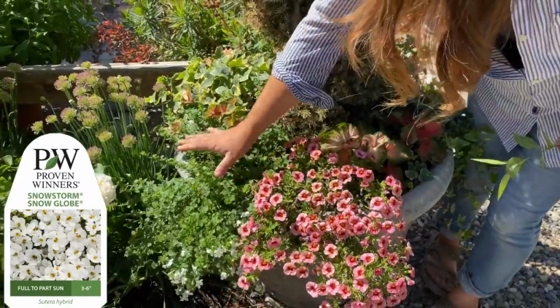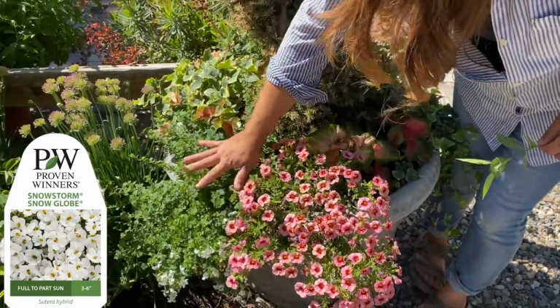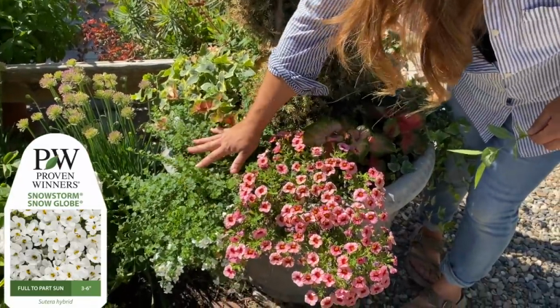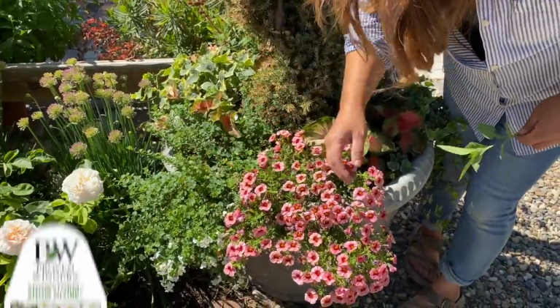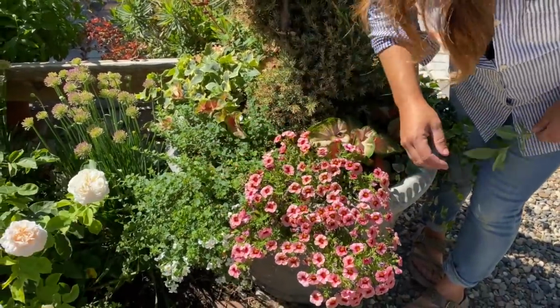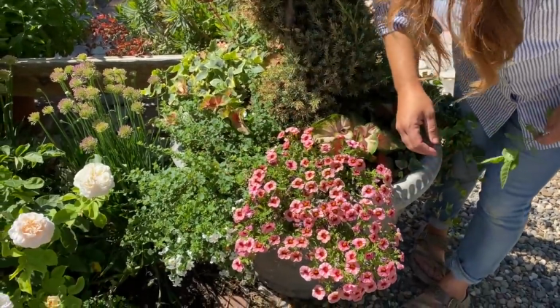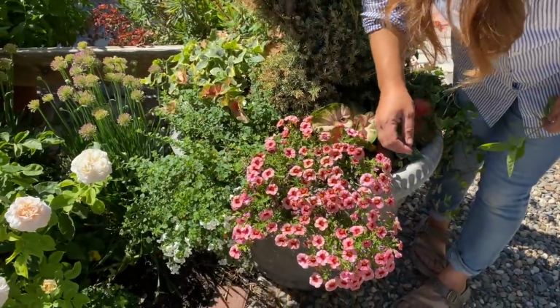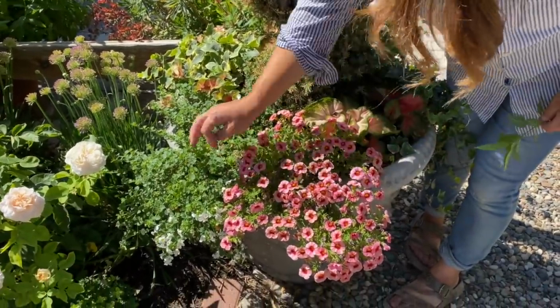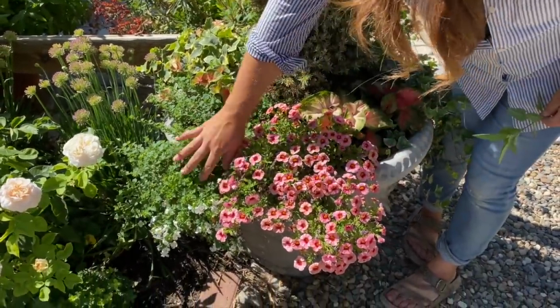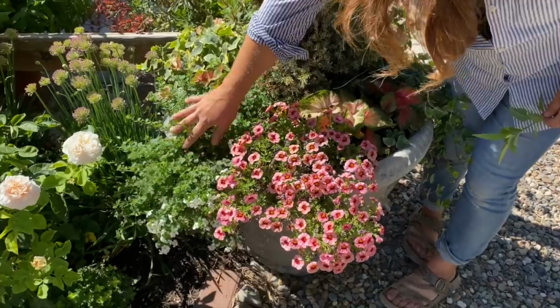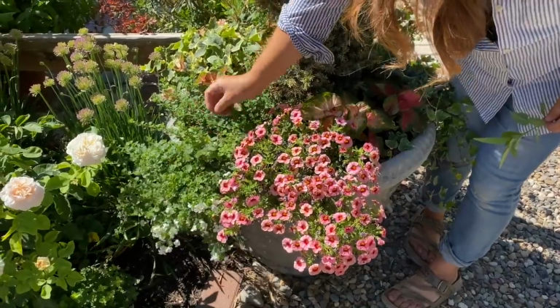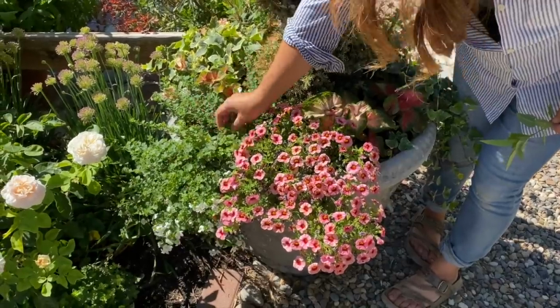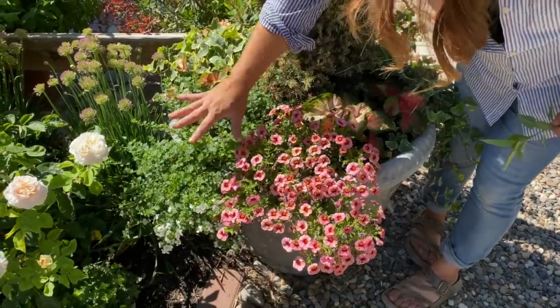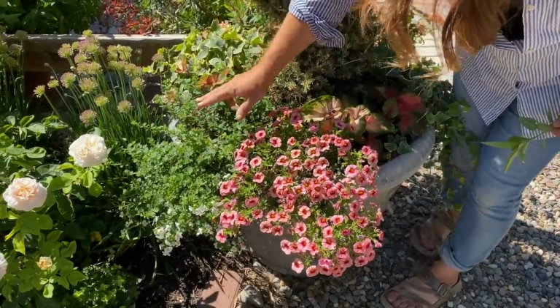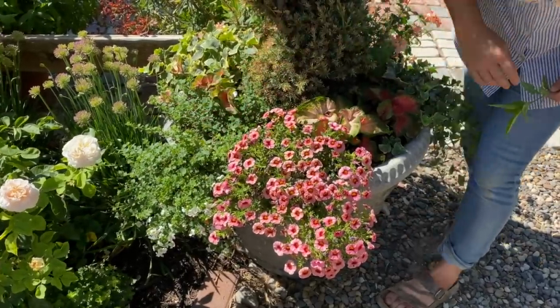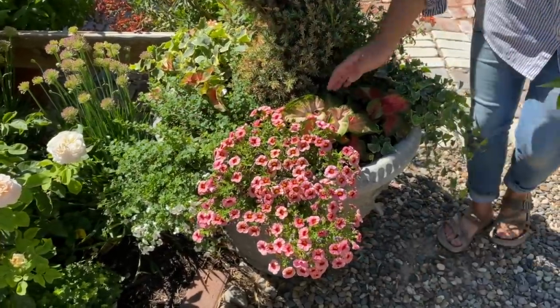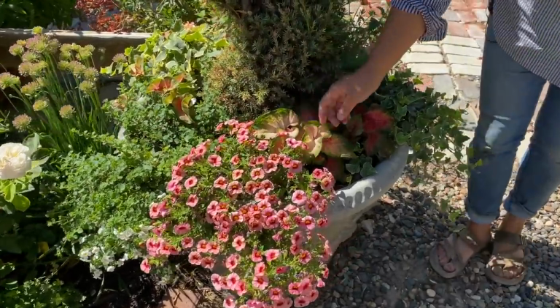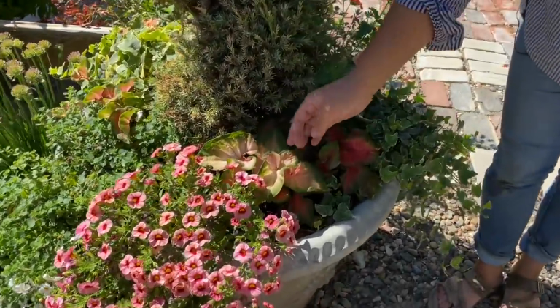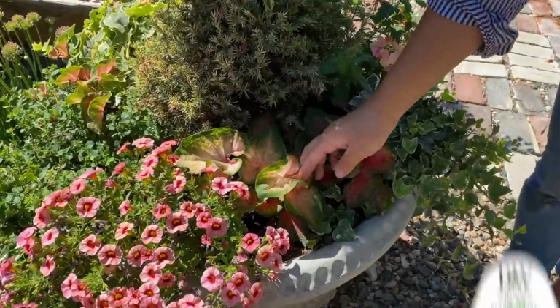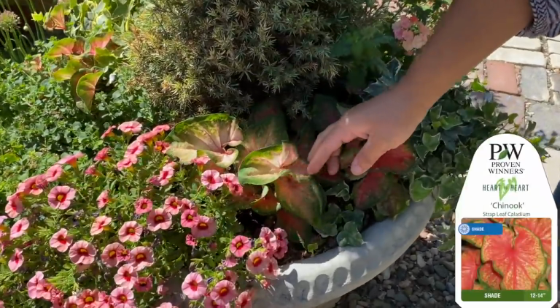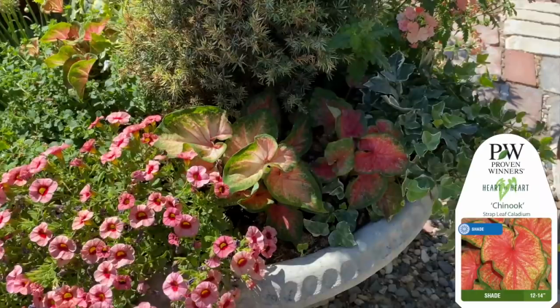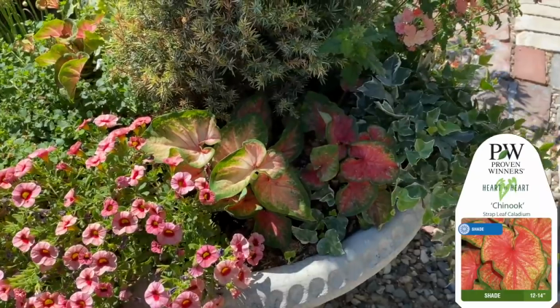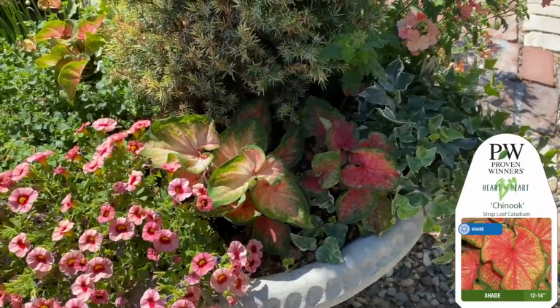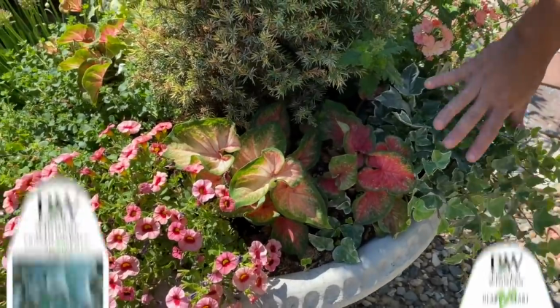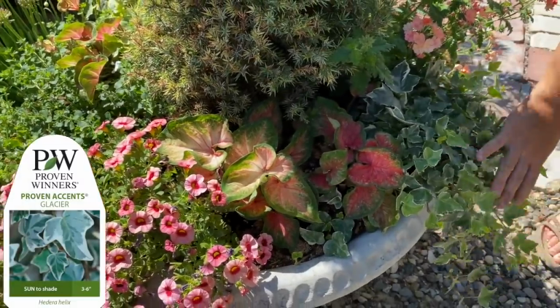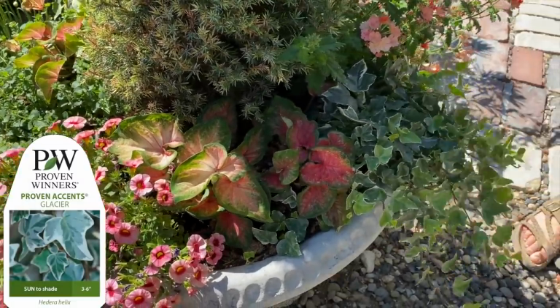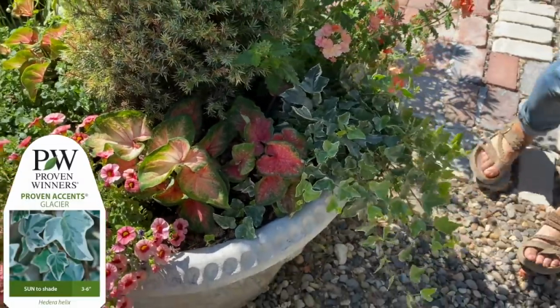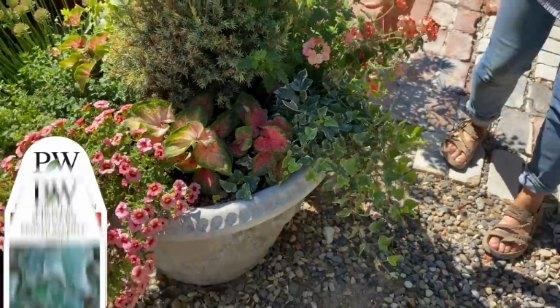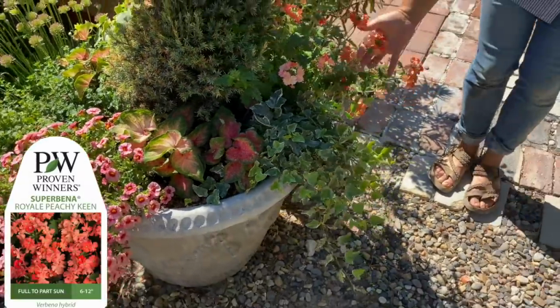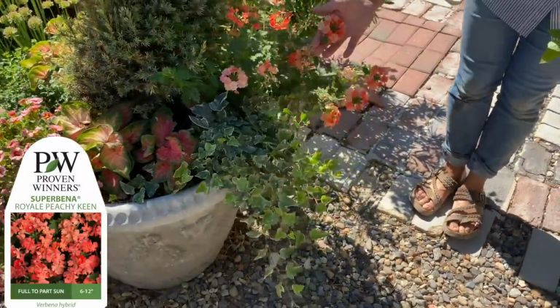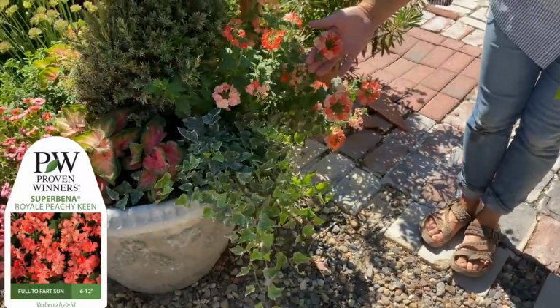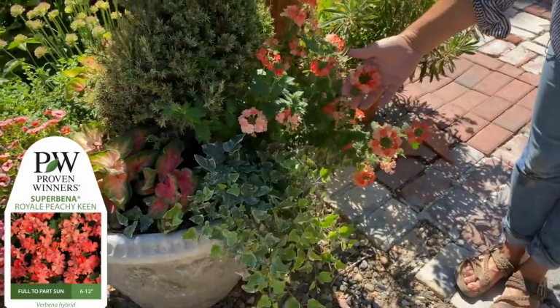It still looks really good up here. It's been super, super hot, so I'm hoping that once it cools off we get another flush of blooms. I've got some Chinook Caladiums here, some Glacier Ivy, and then Superbina Peachy Keen again.